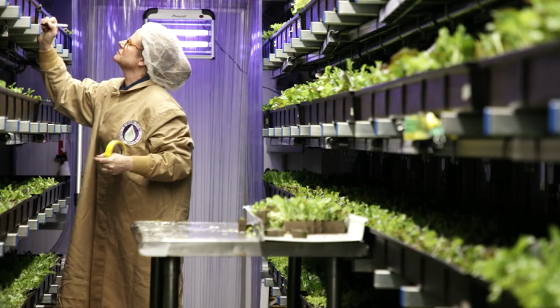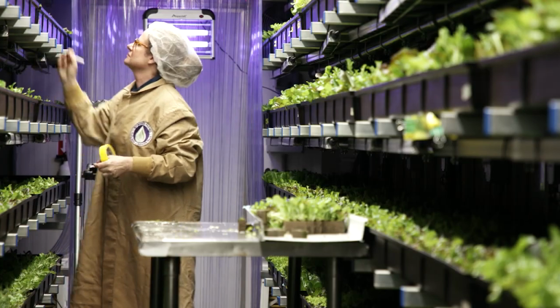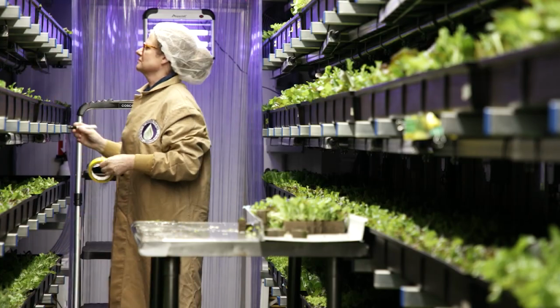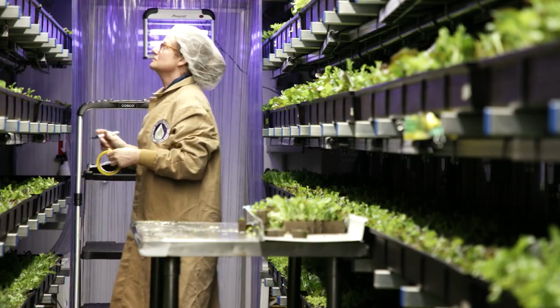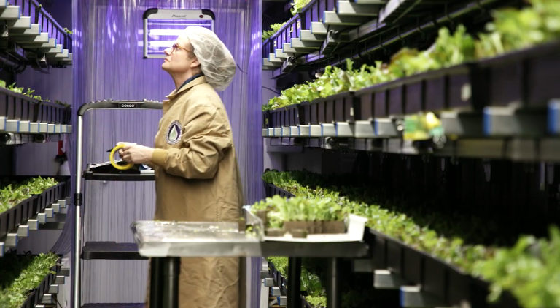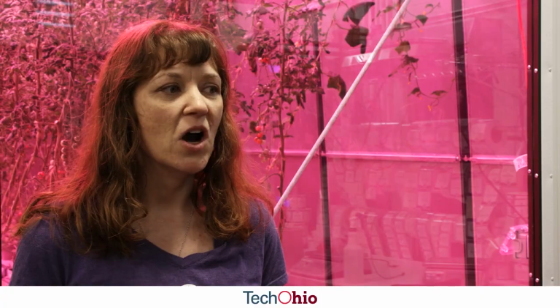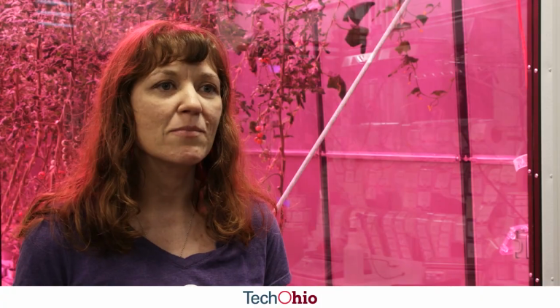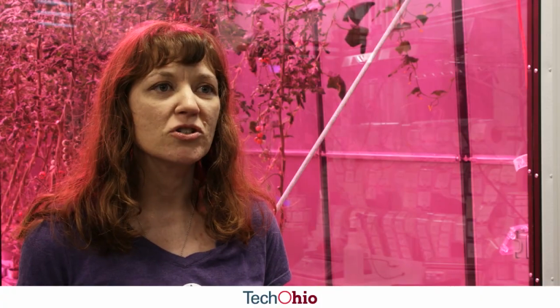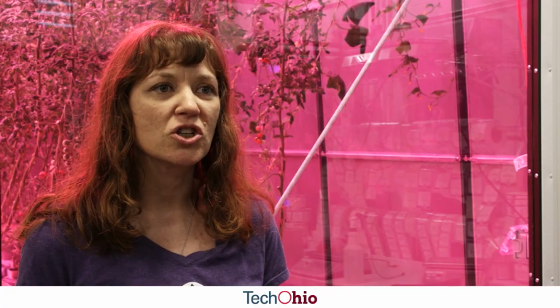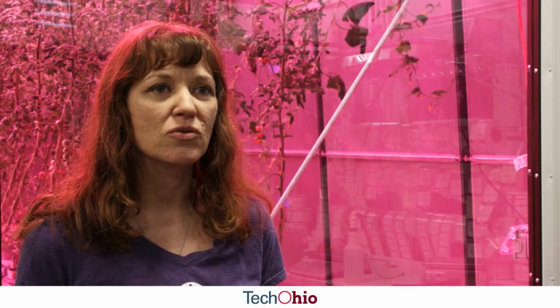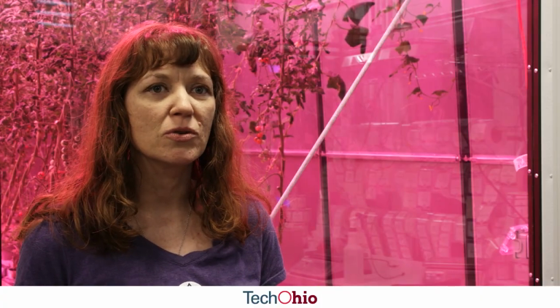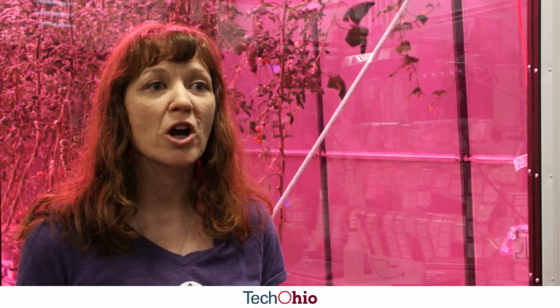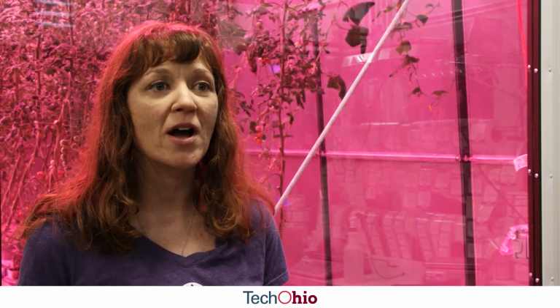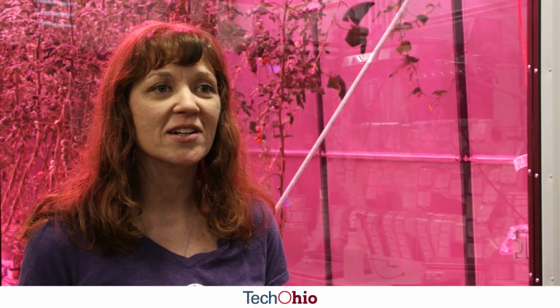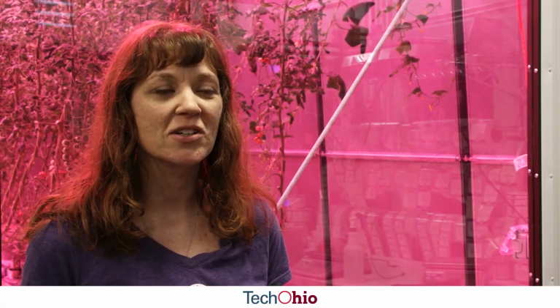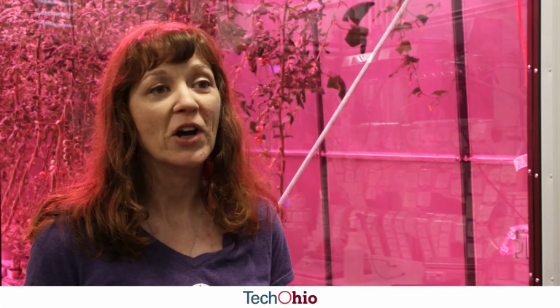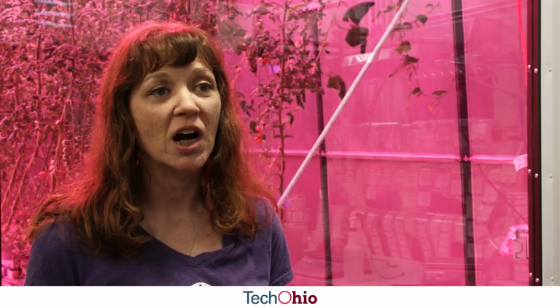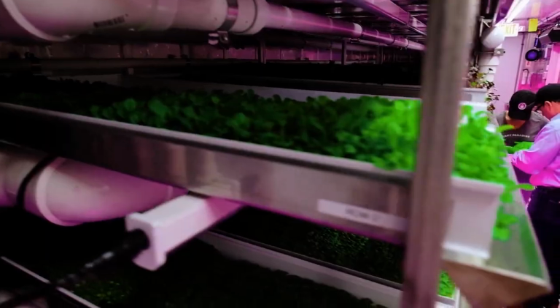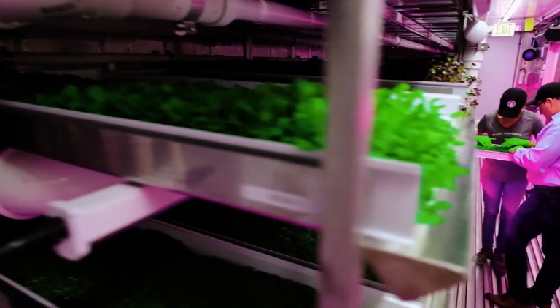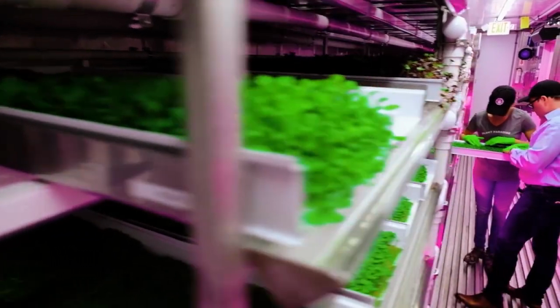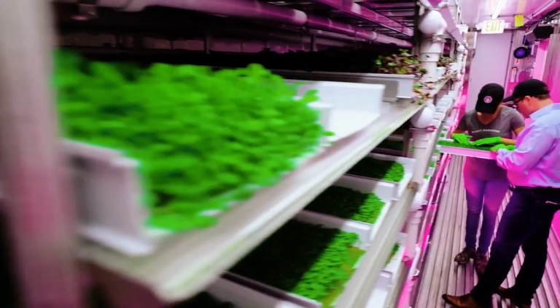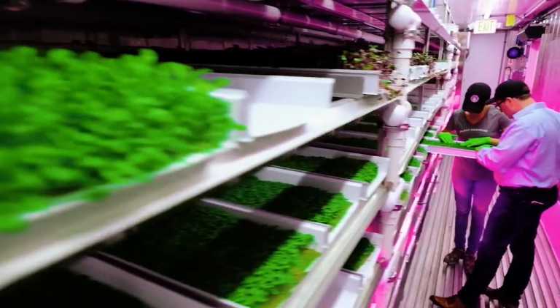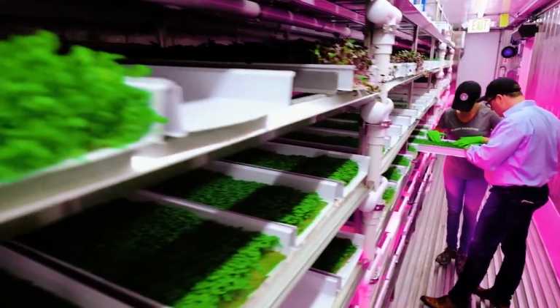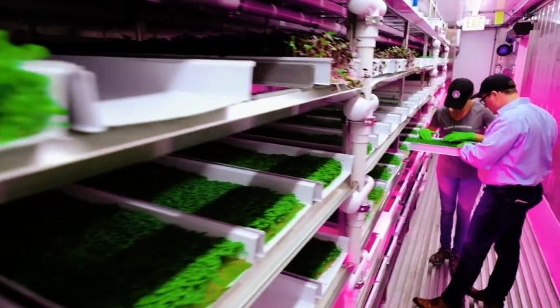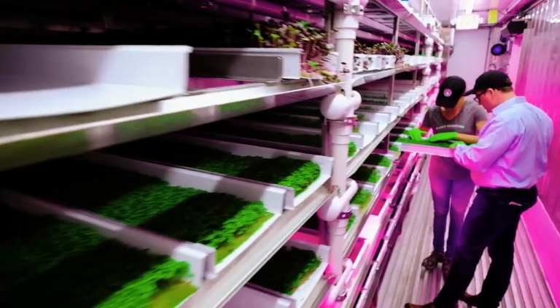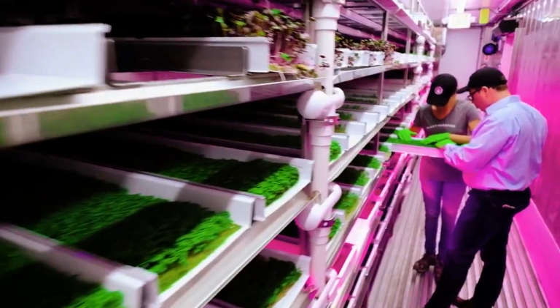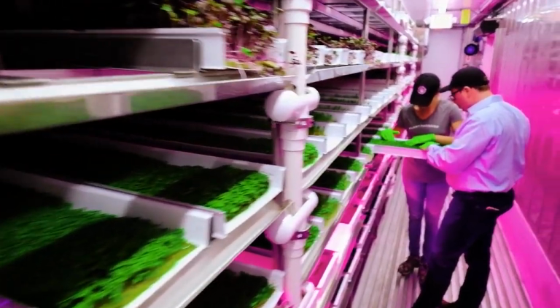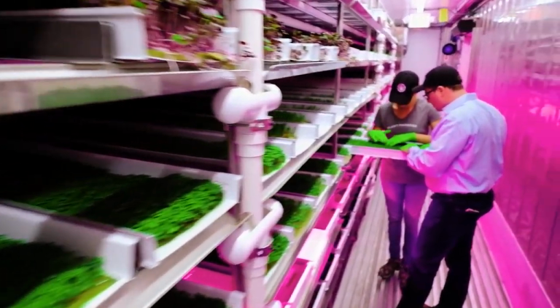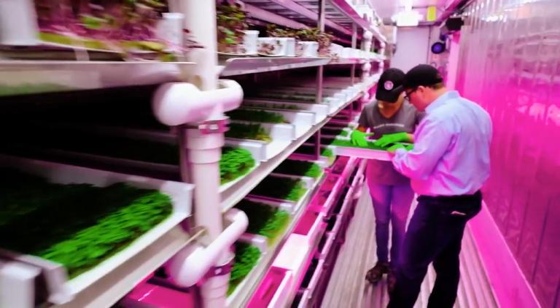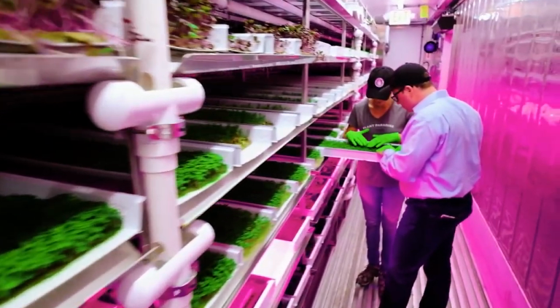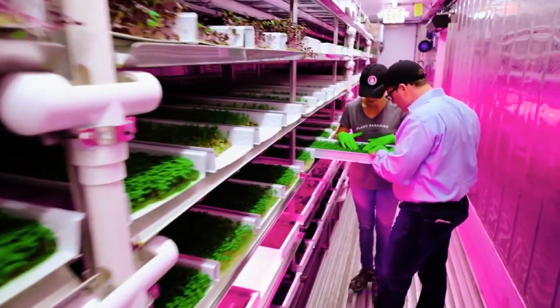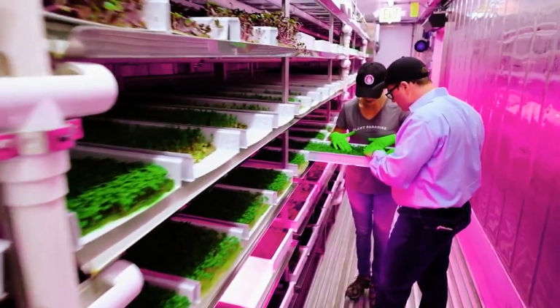We're also able to turn product quicker. We can grow a head of lettuce in 28 days versus 60 days.